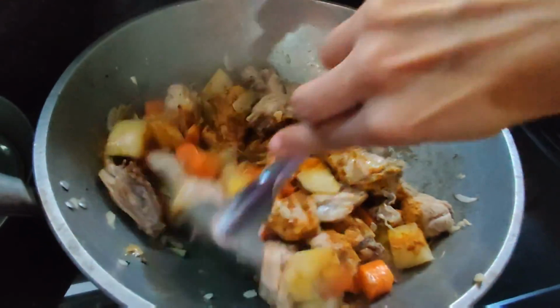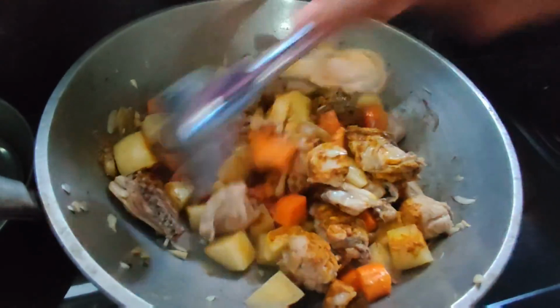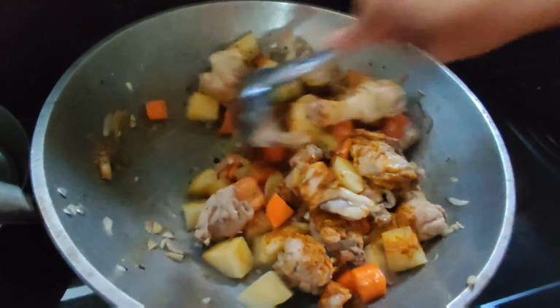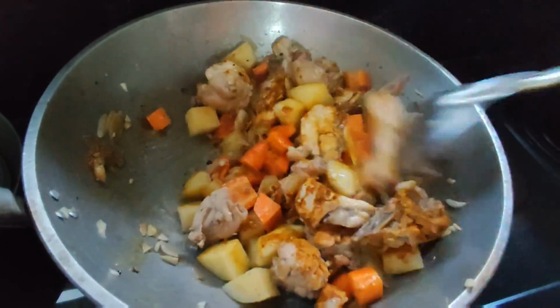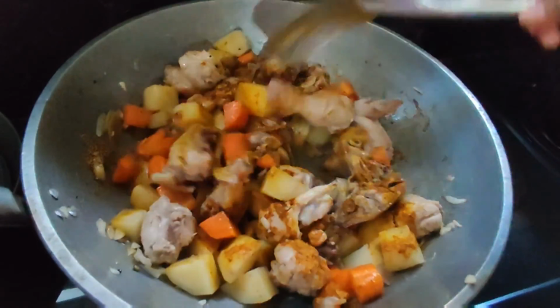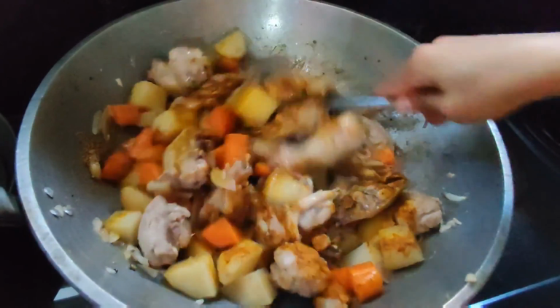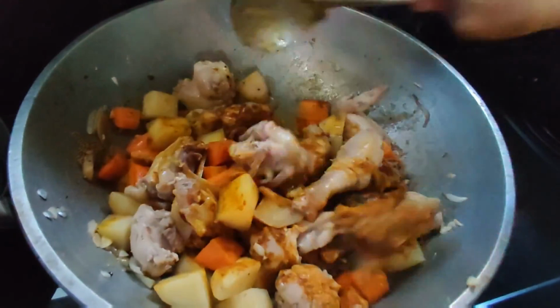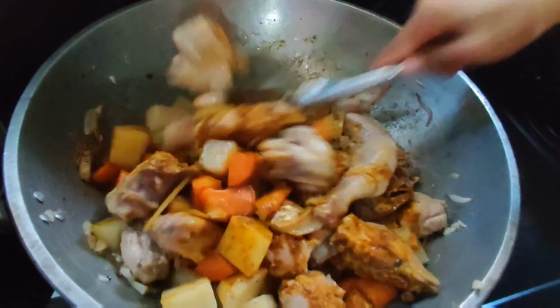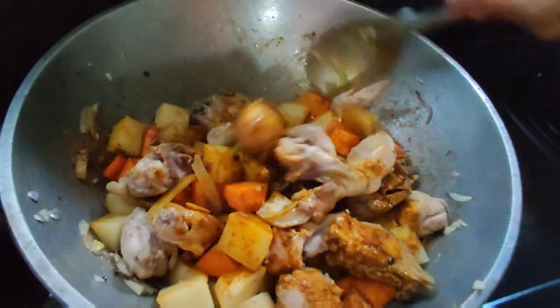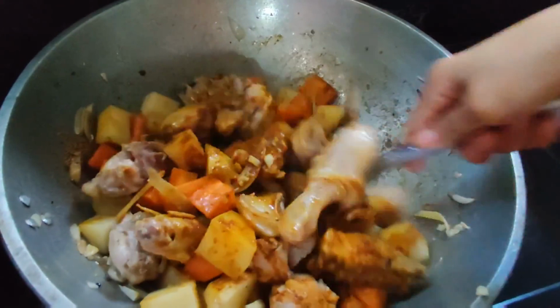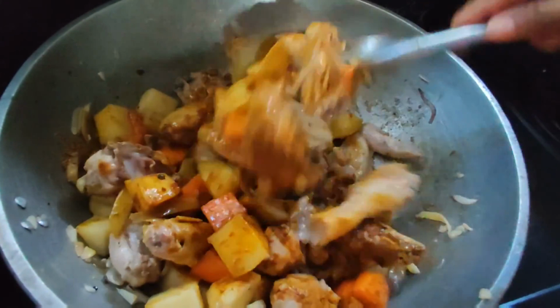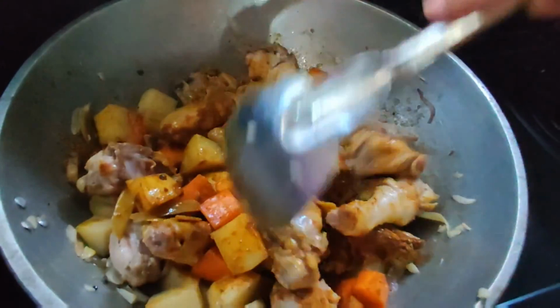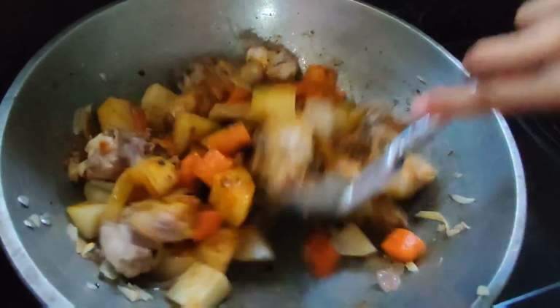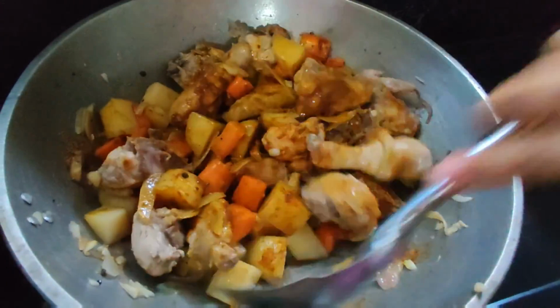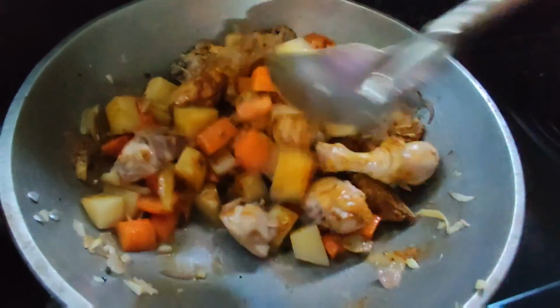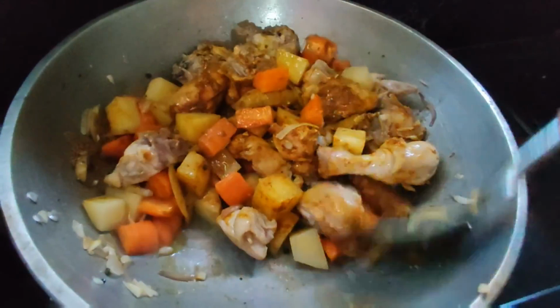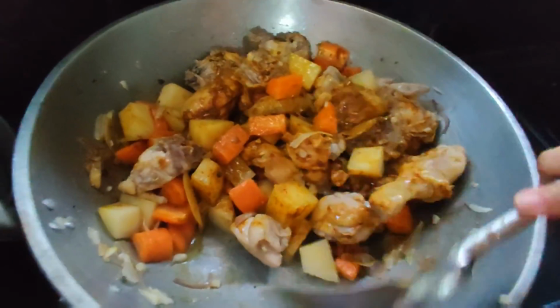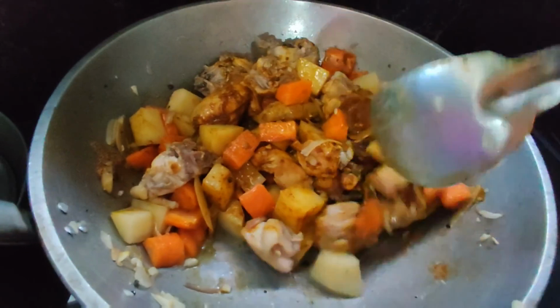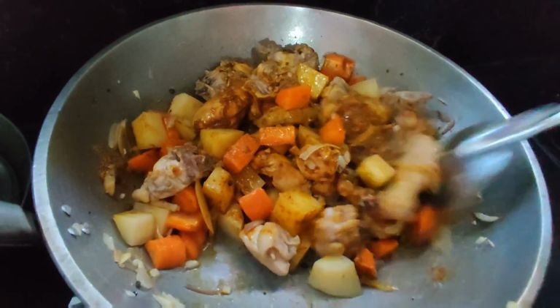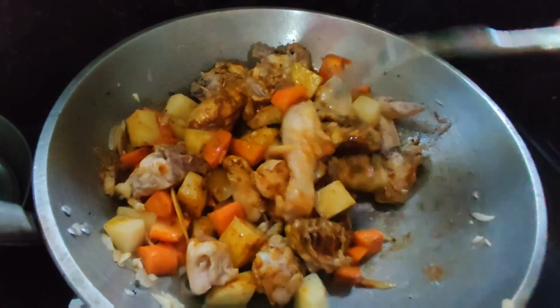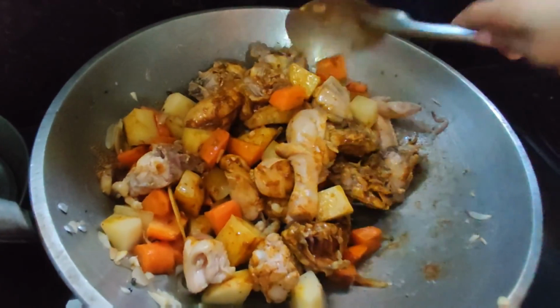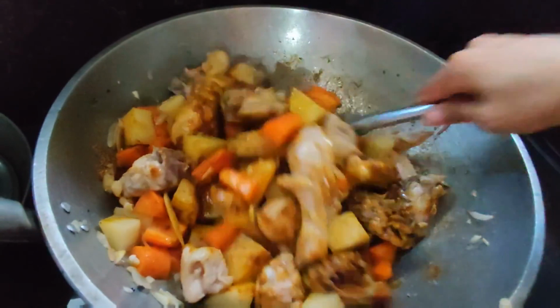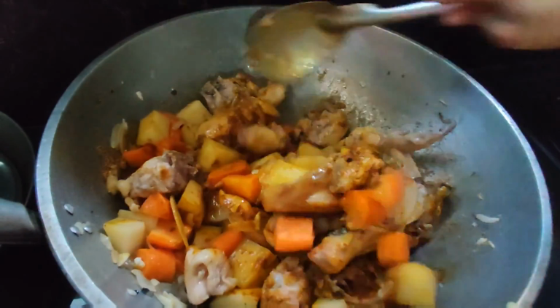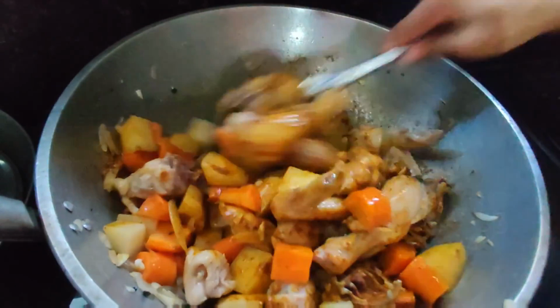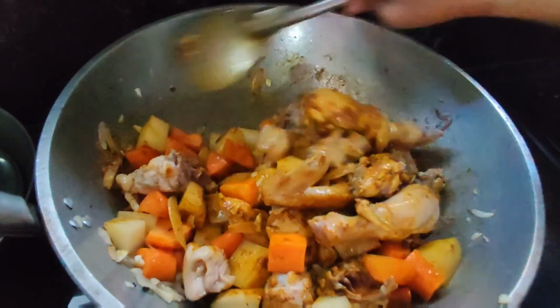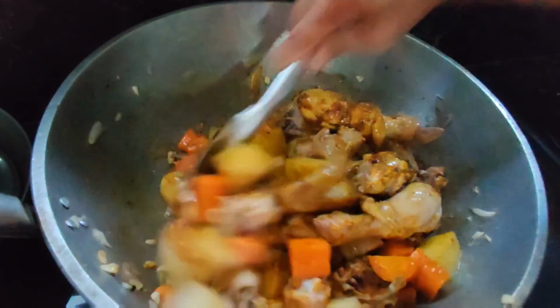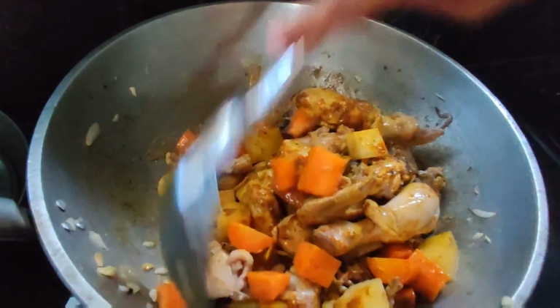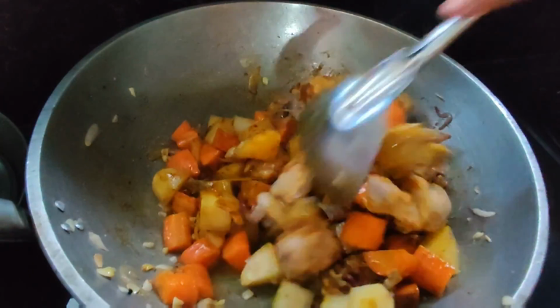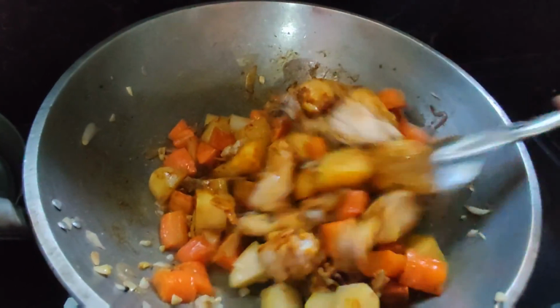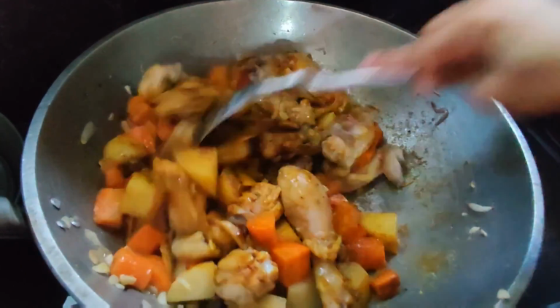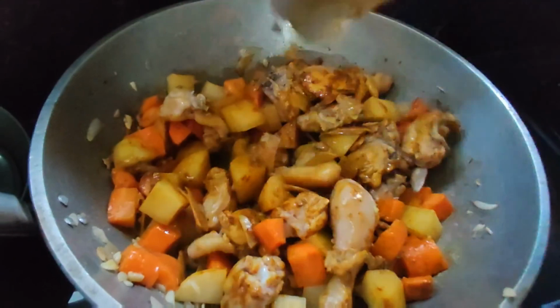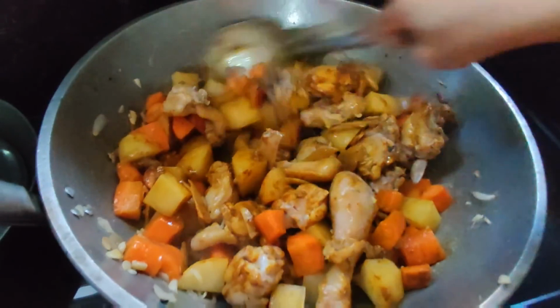So guys, sauté your spices so they become fragrant. That's the secret when making curry — sauté the spices so they're fragrant. Don't add water yet.